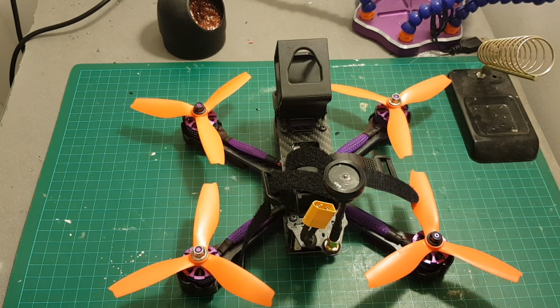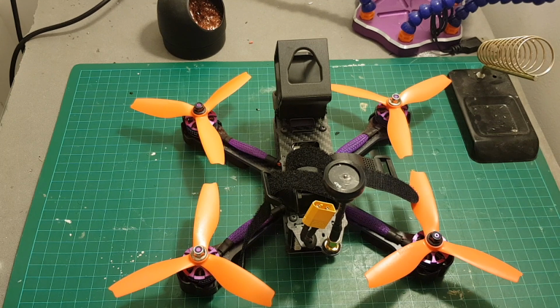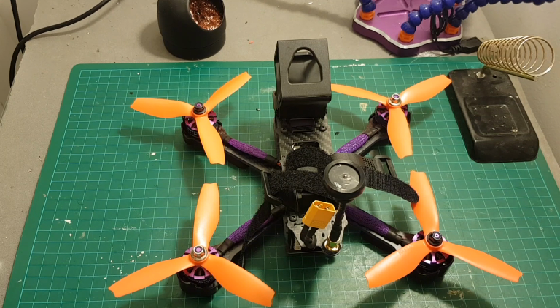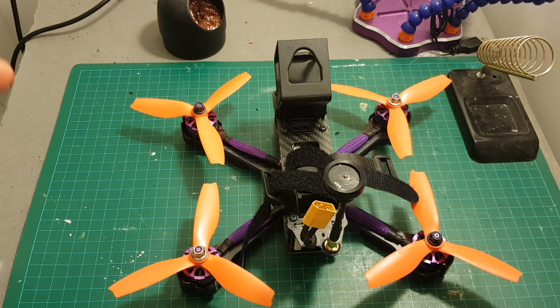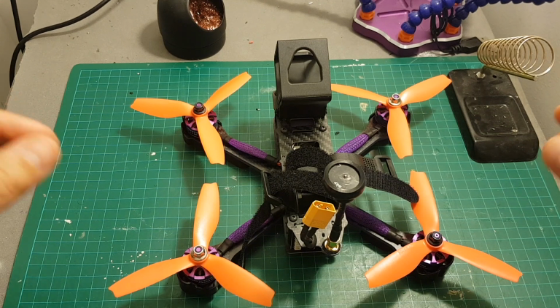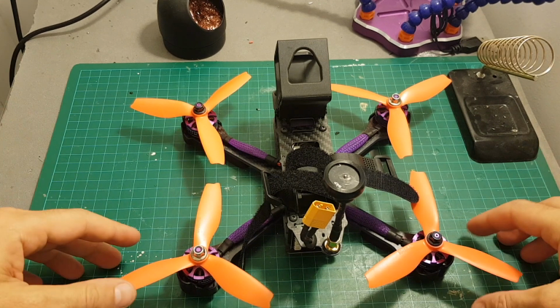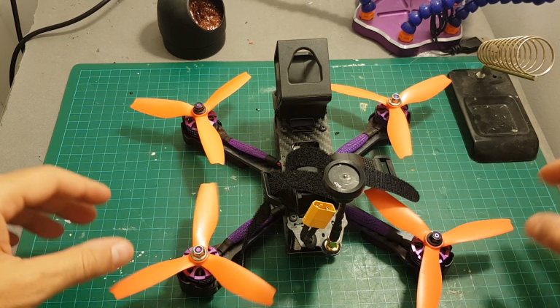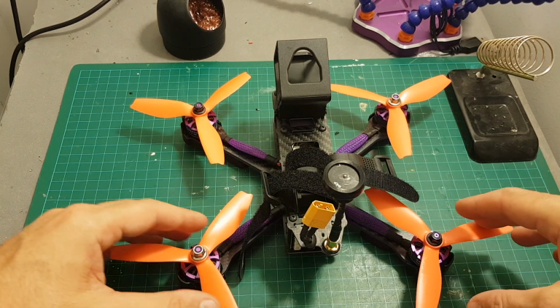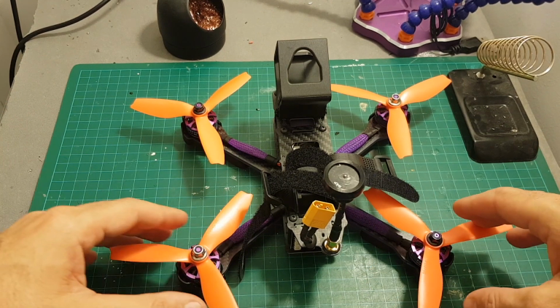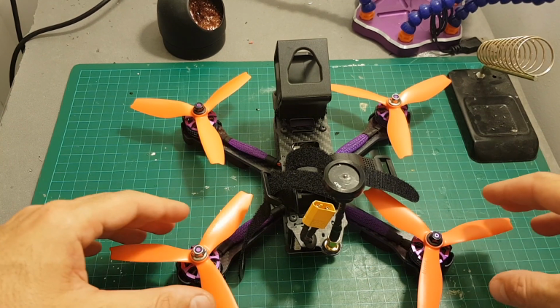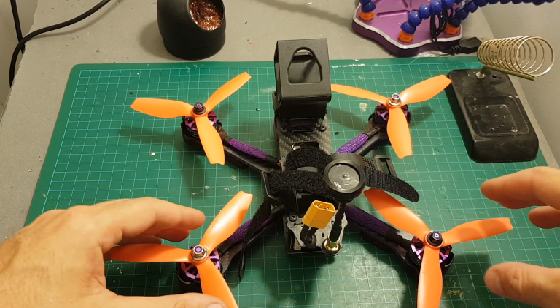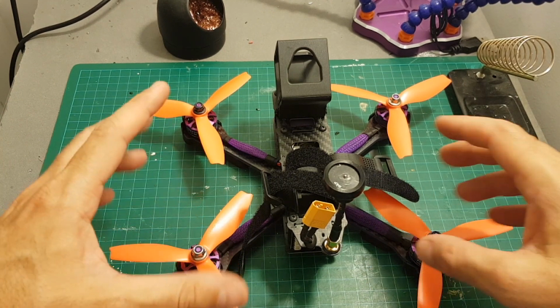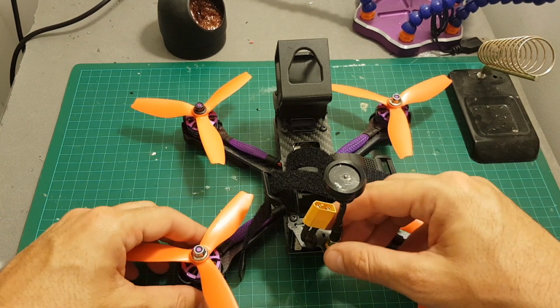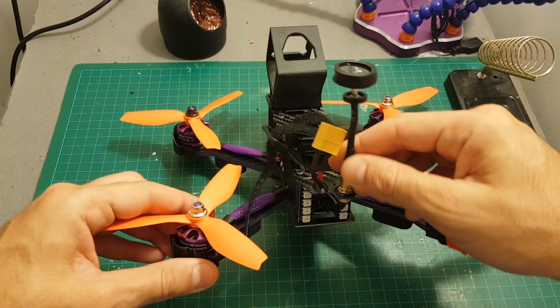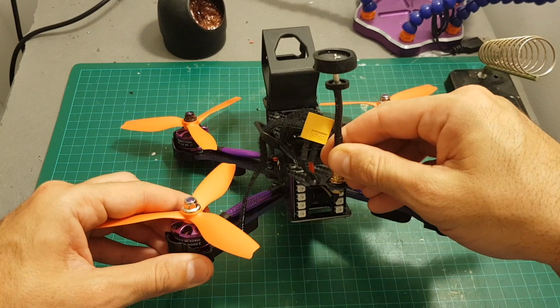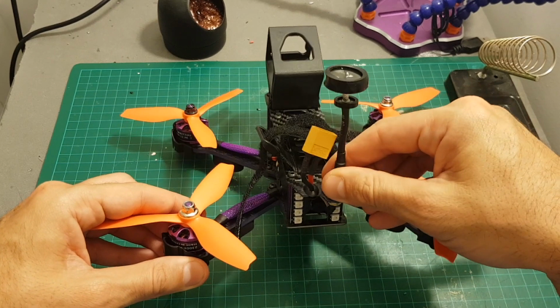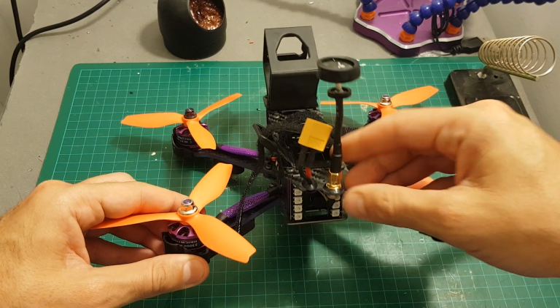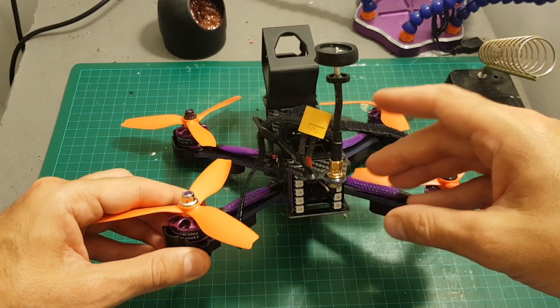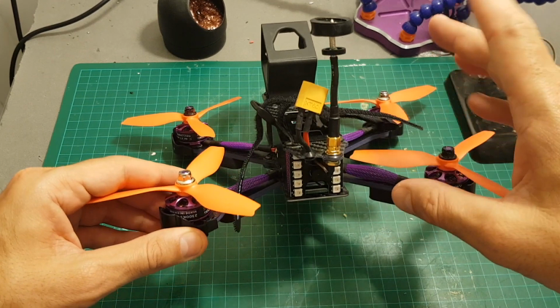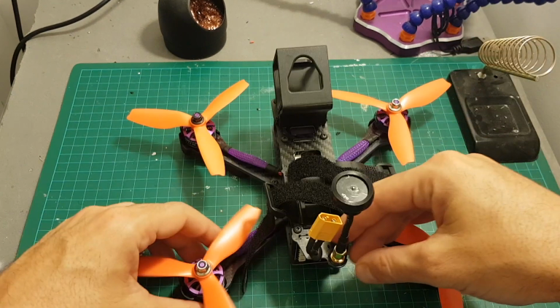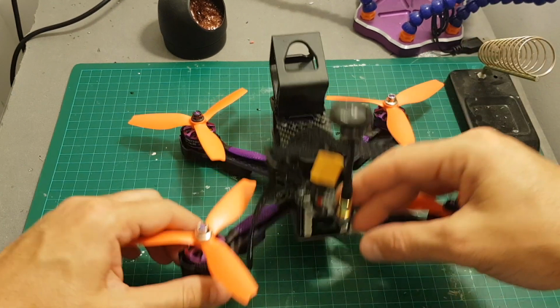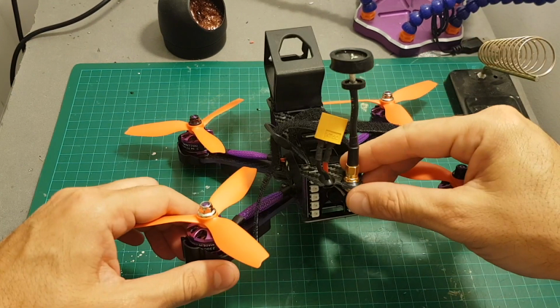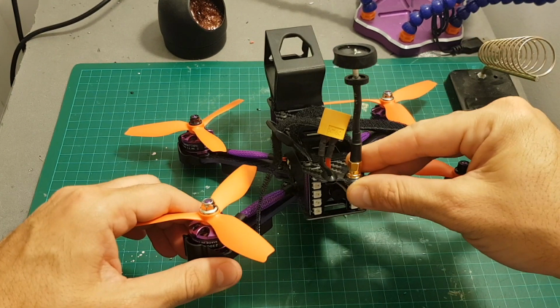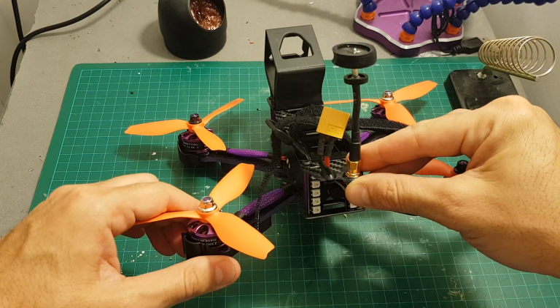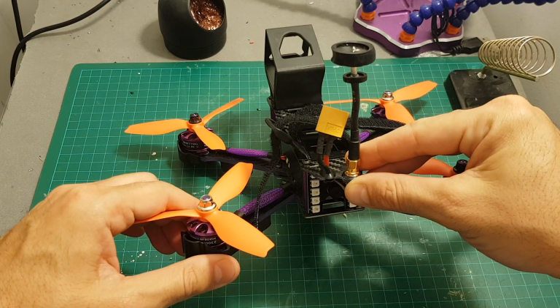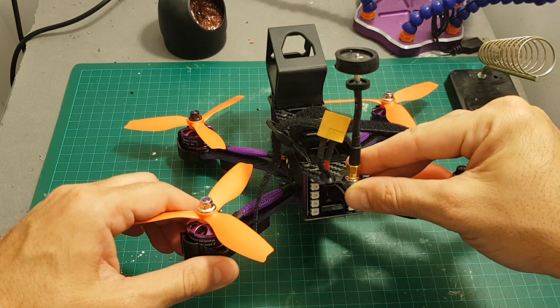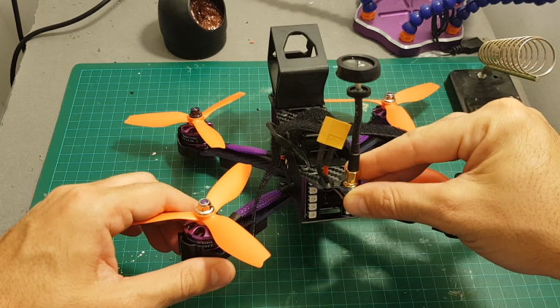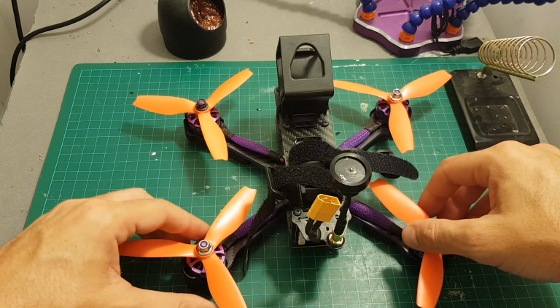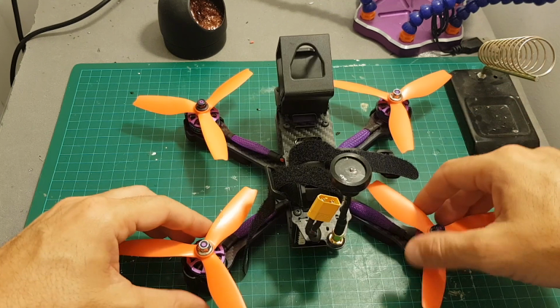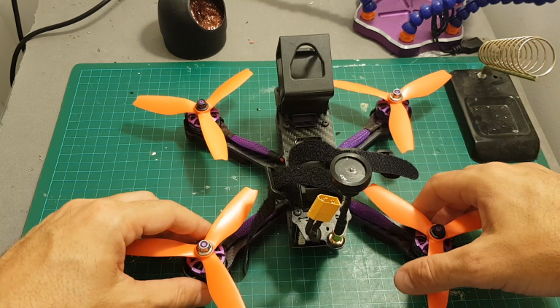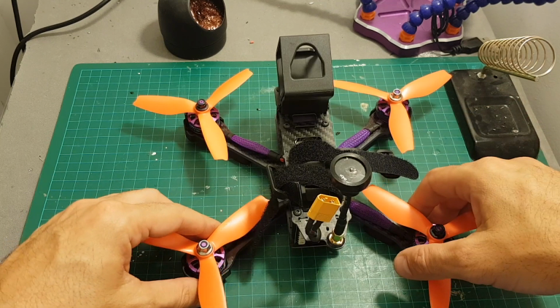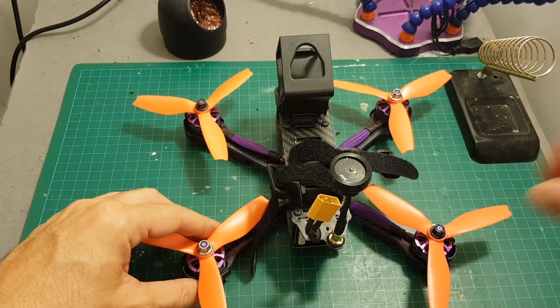You might have noticed that I had some problems with the signal. I'm not sure if it's because of my new FetchHack receiver or because this antenna is not so great, but probably changing this antenna to a Cloverleaf antenna will improve the FPV experience.